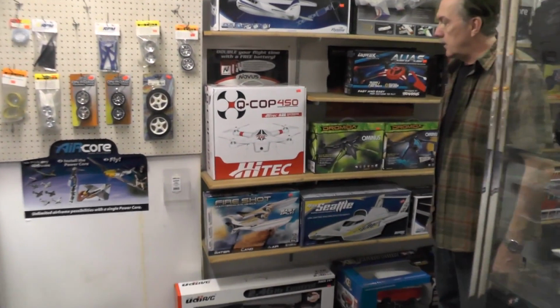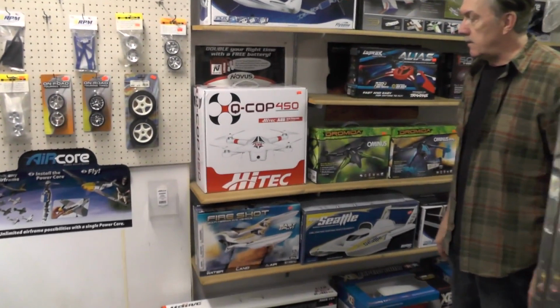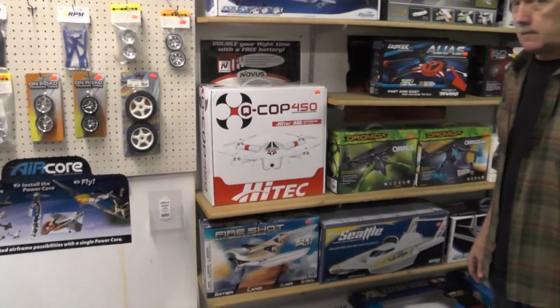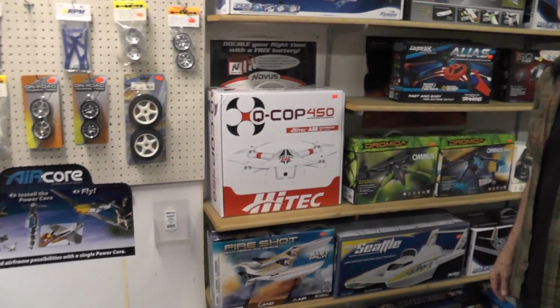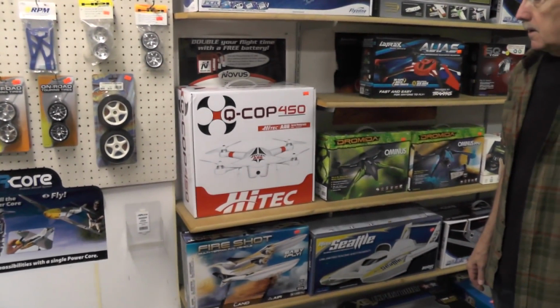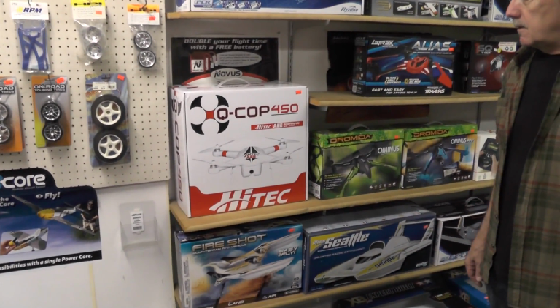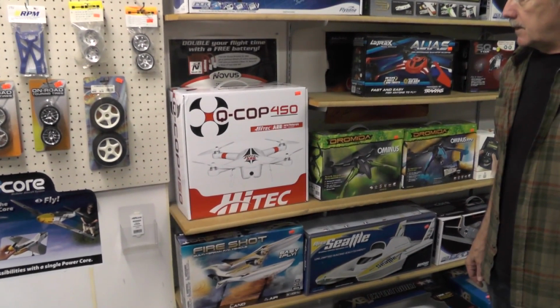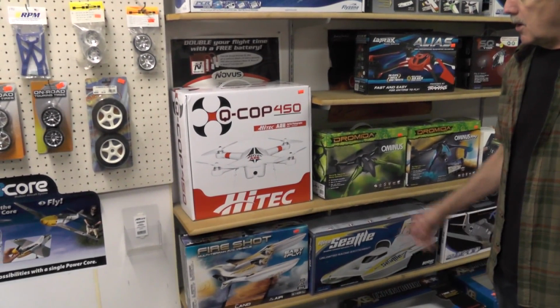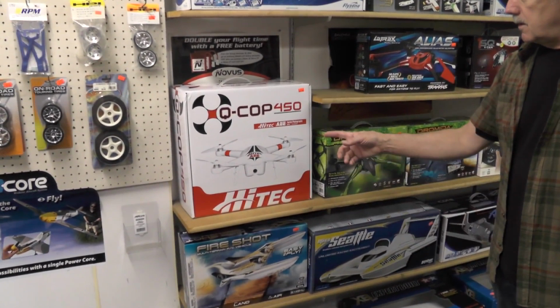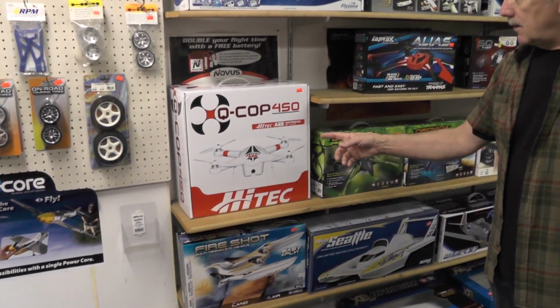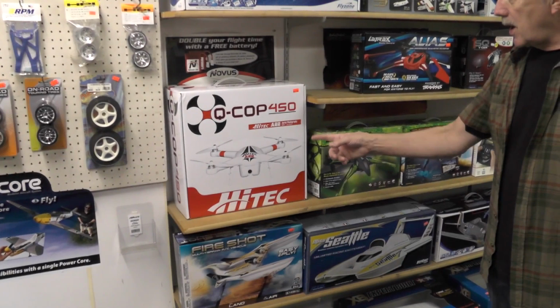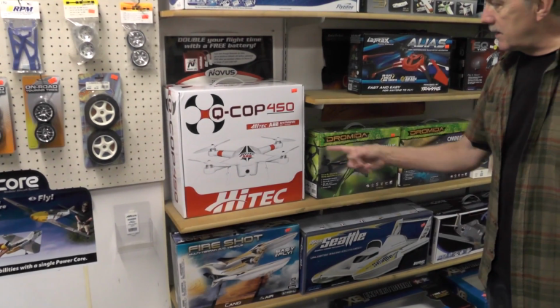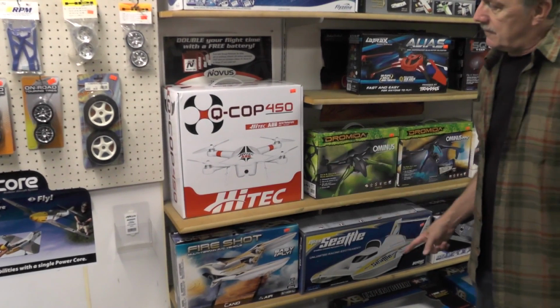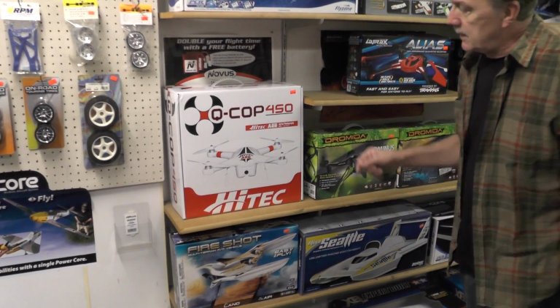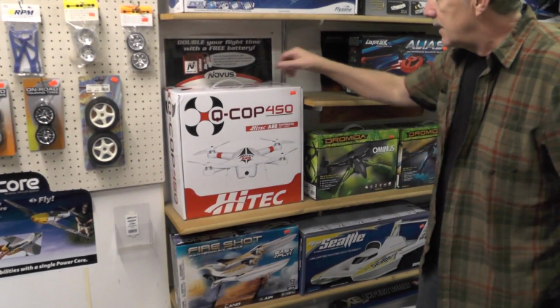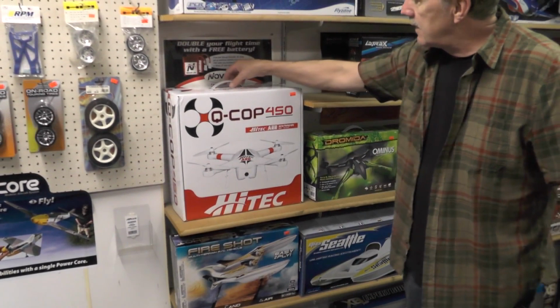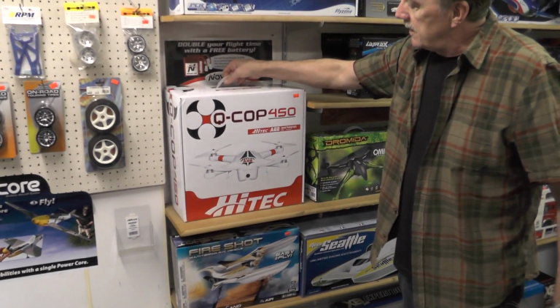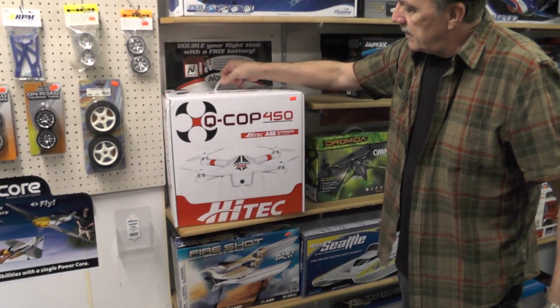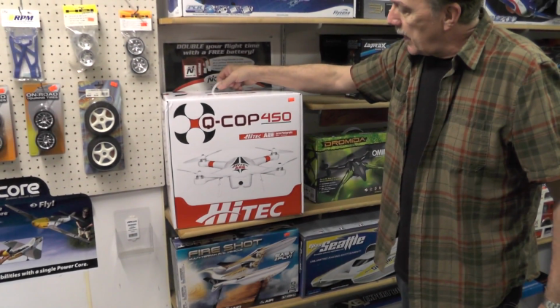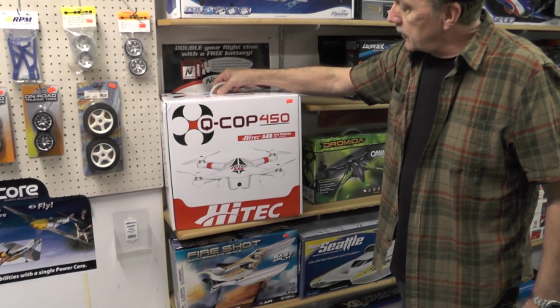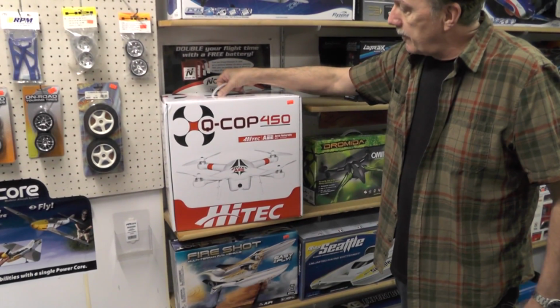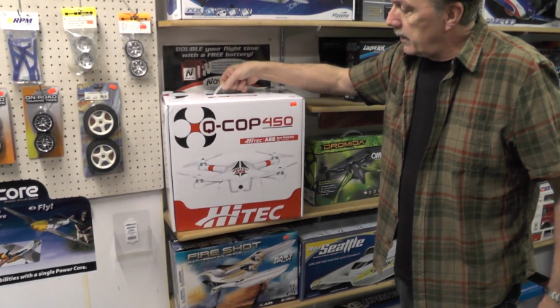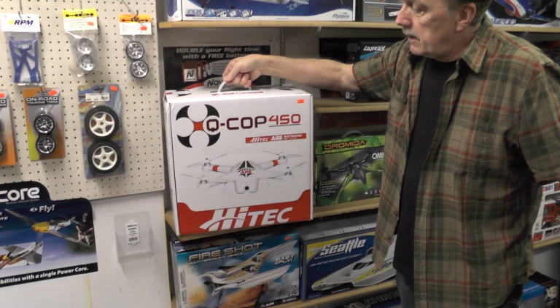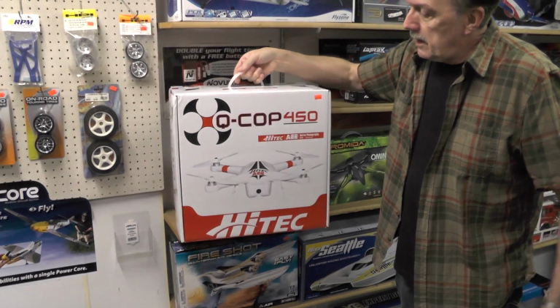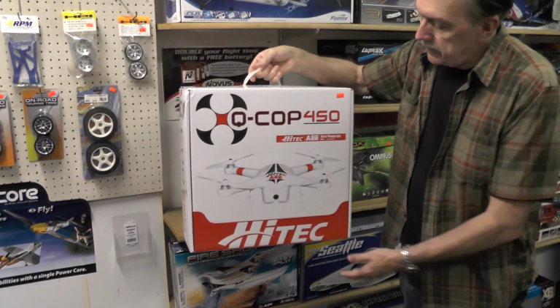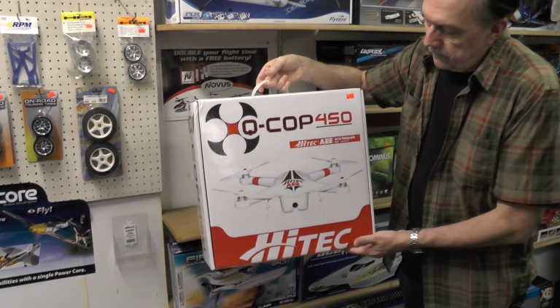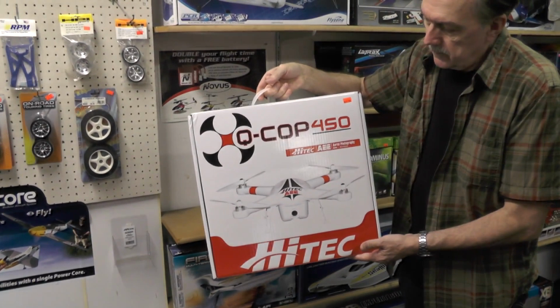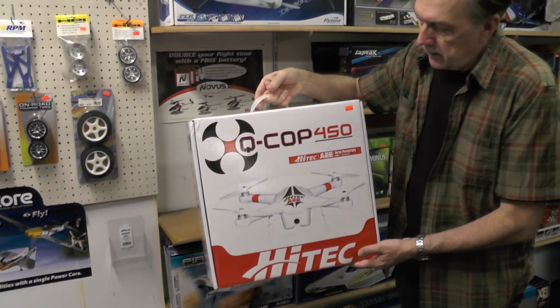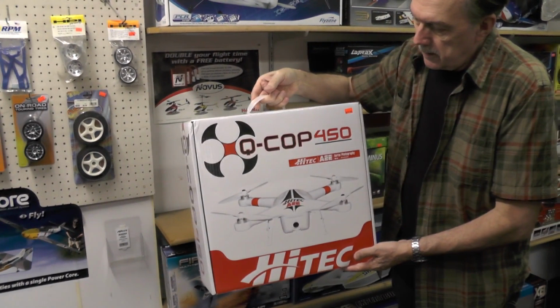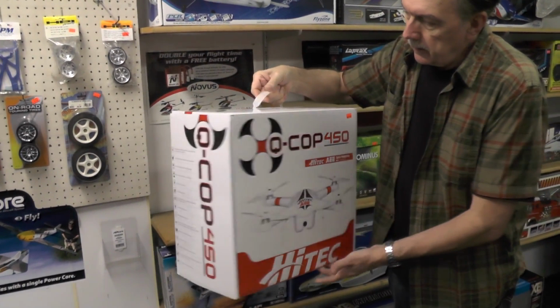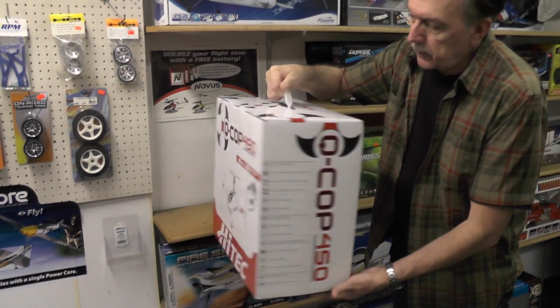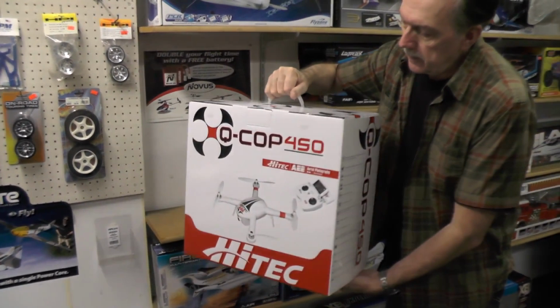Mike, is that the new QCOP 450 from Hitech? Oh my god, it is! We should unbox it. It's finally in stock after waiting eight months. I mean, they only said it was going to be out on Christmas — last Christmas.